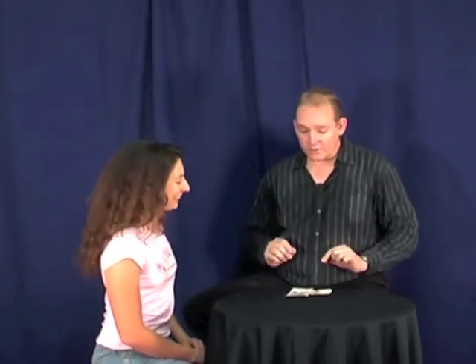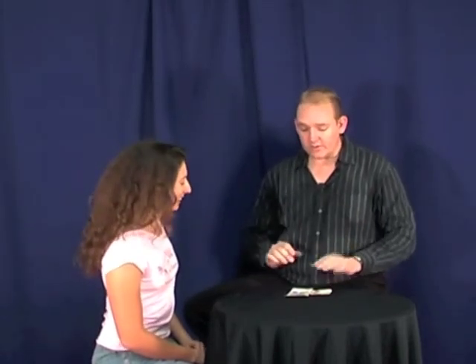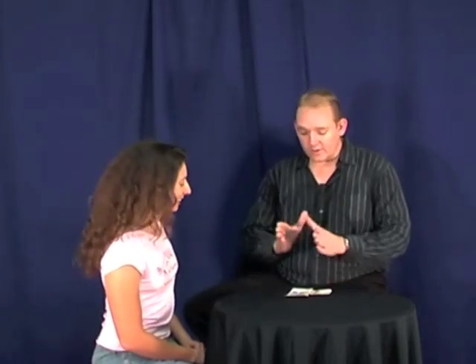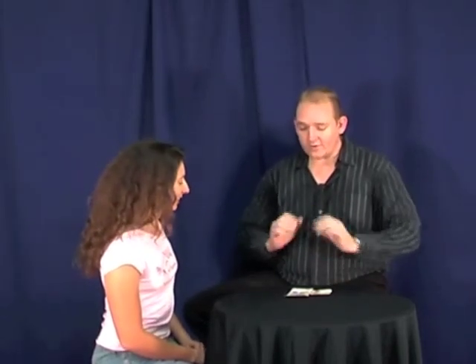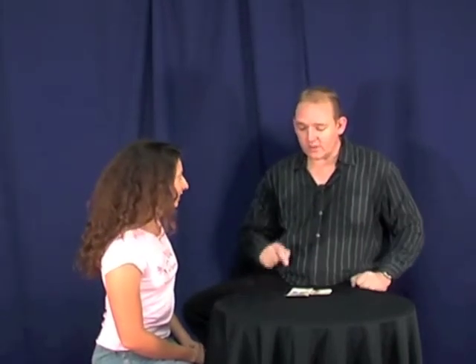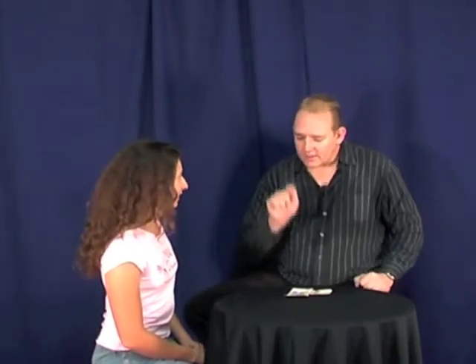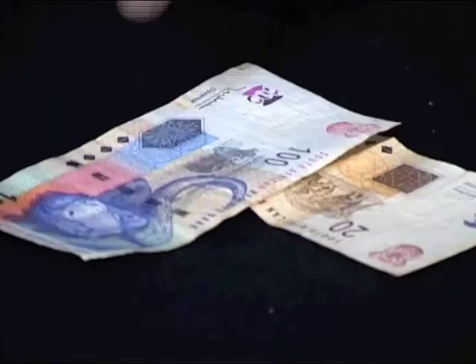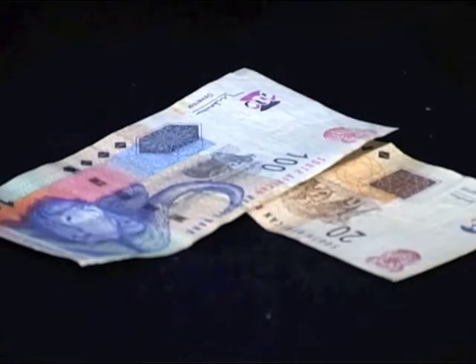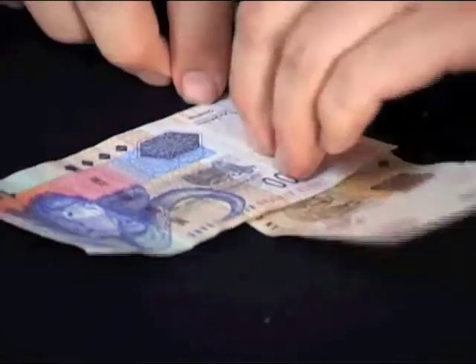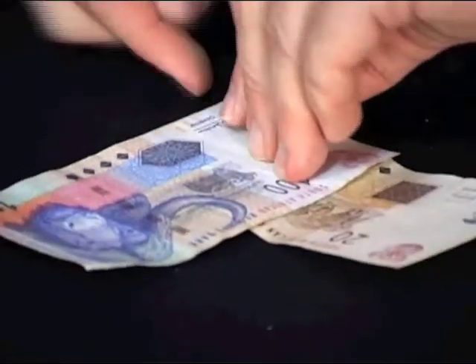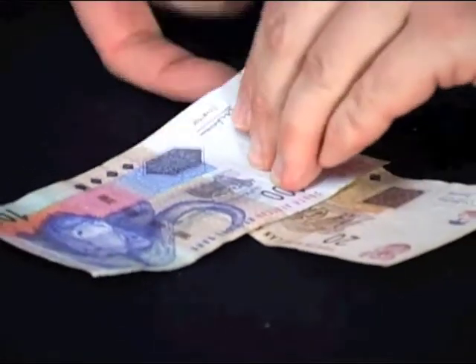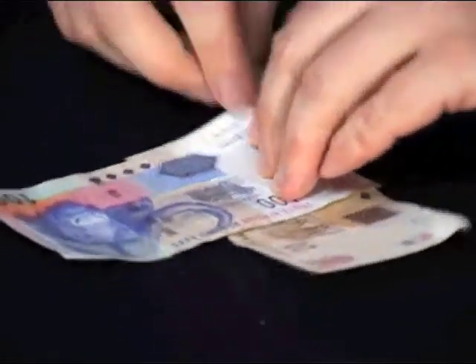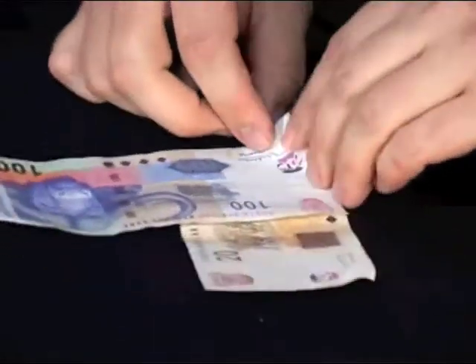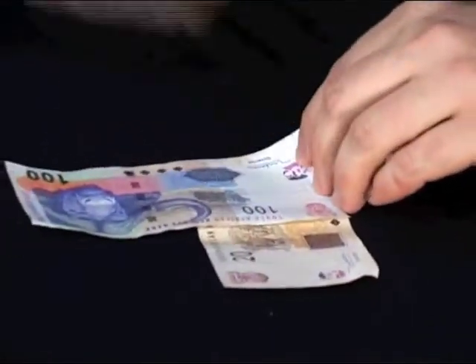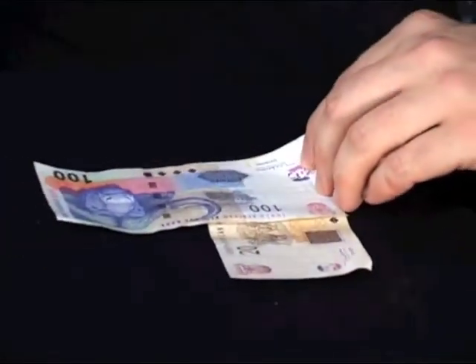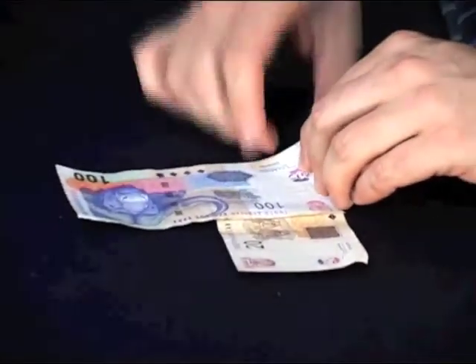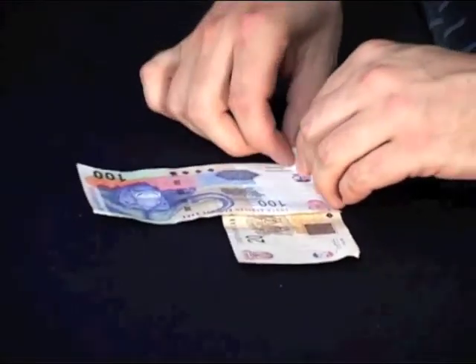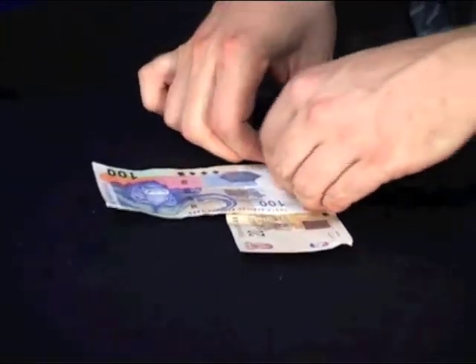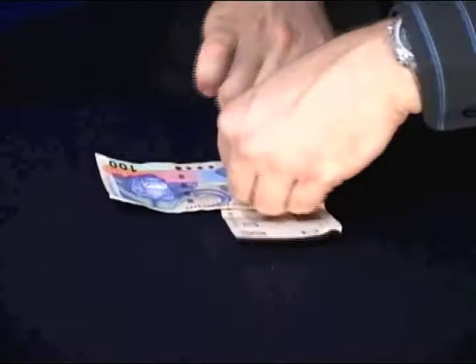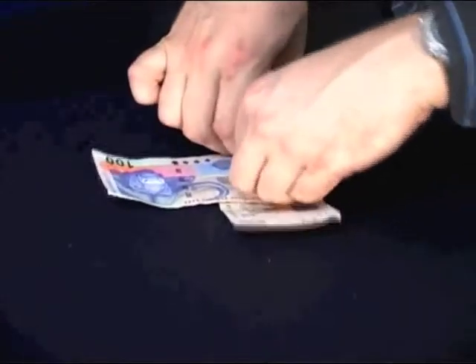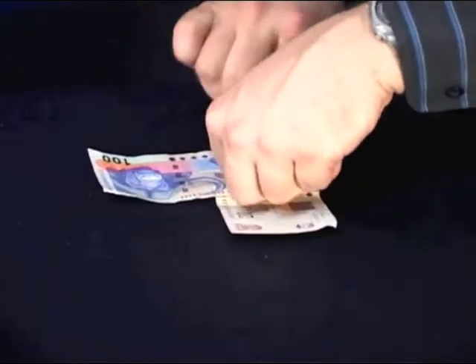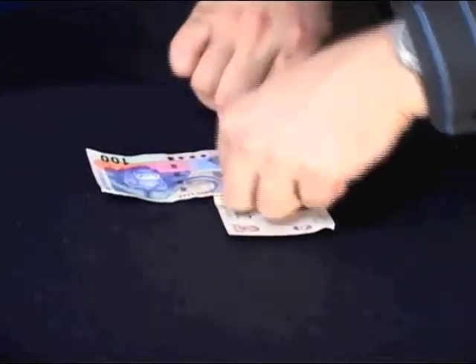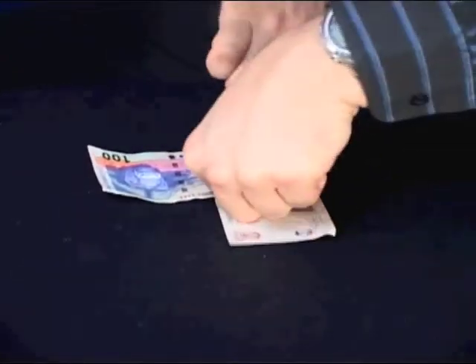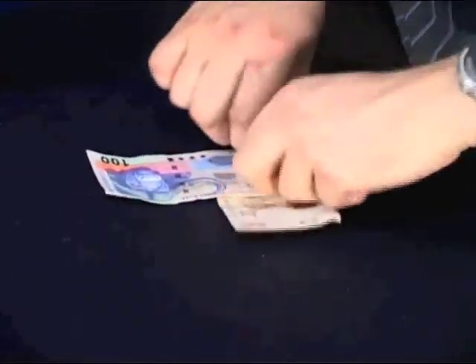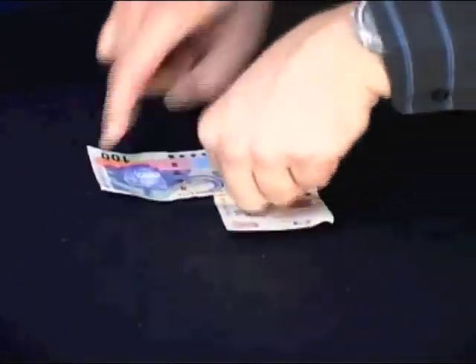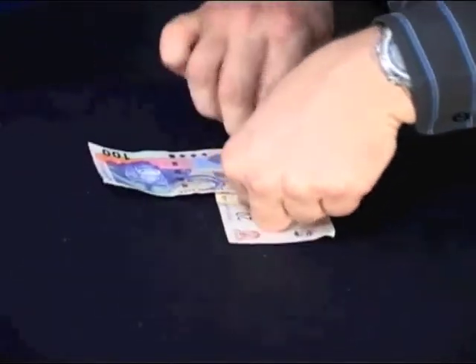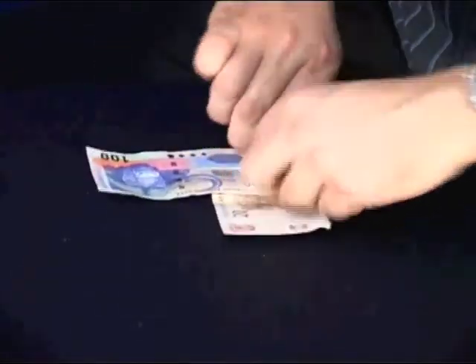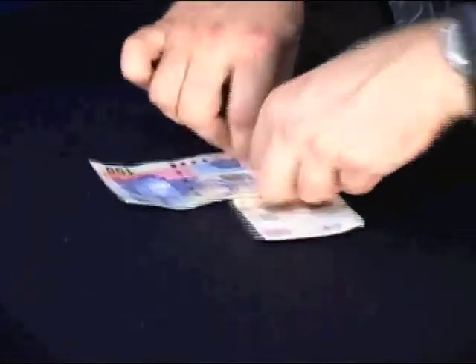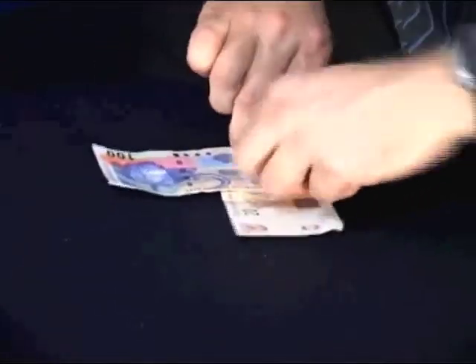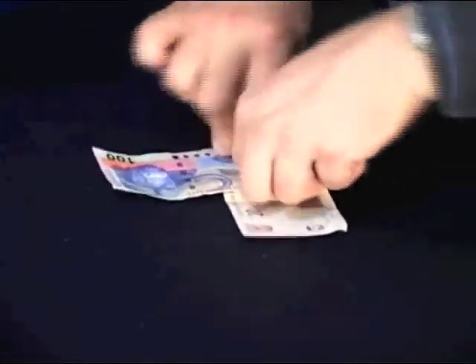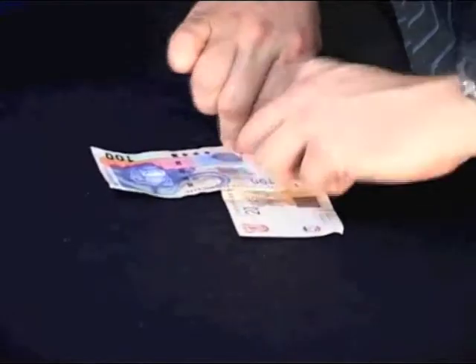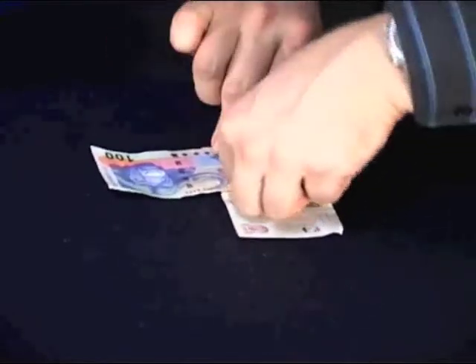Now what I want you to do — you know that 100 Rand is on top — keep your attention on that 100 Rand as we roll it up. I don't know if you have any tobacco on you, but I'll make a nice bit of space for it. So we'll just roll it up quickly. Keep your eye on the 100 Rand note very, very carefully as we roll it up.